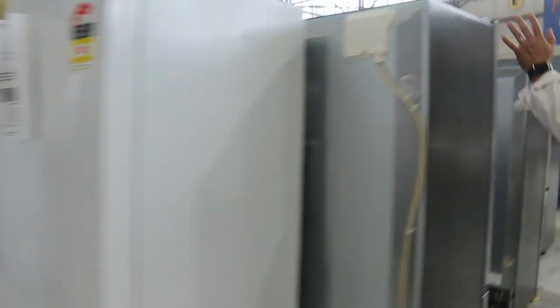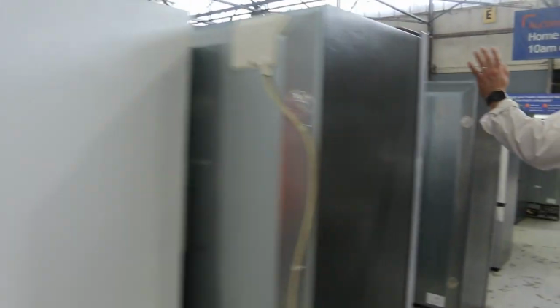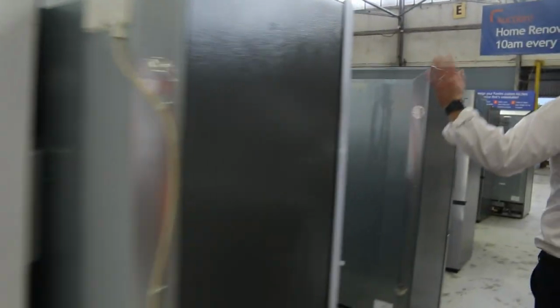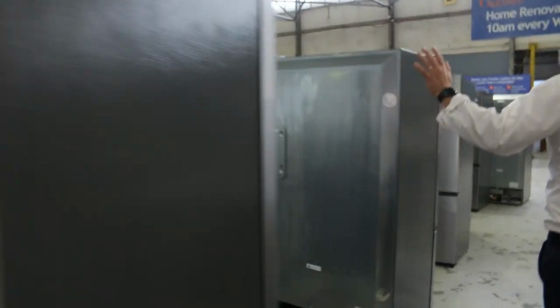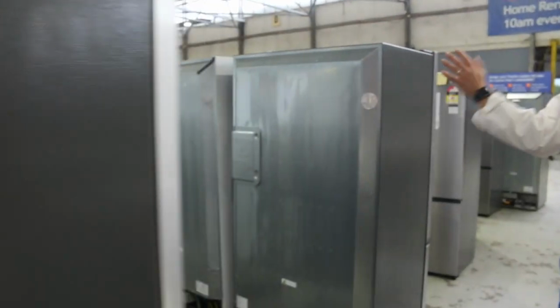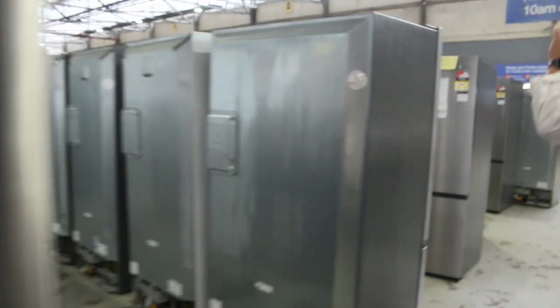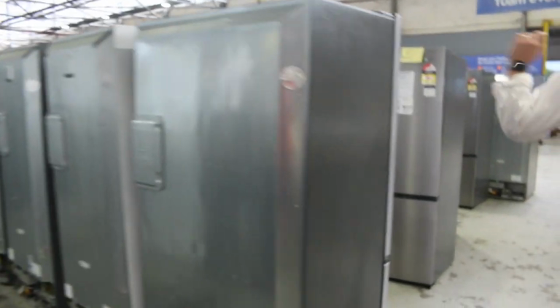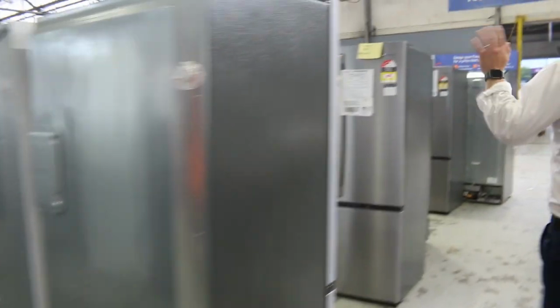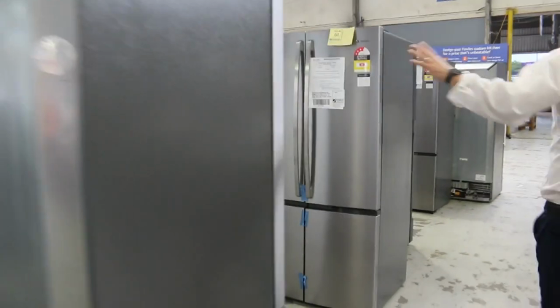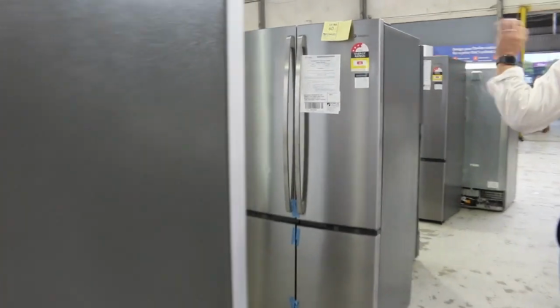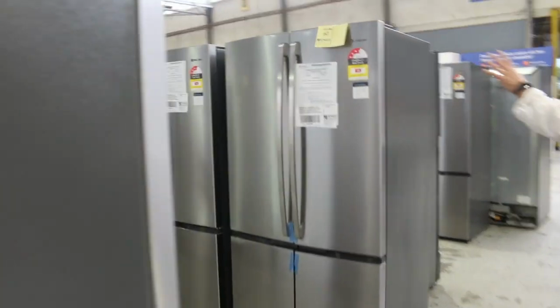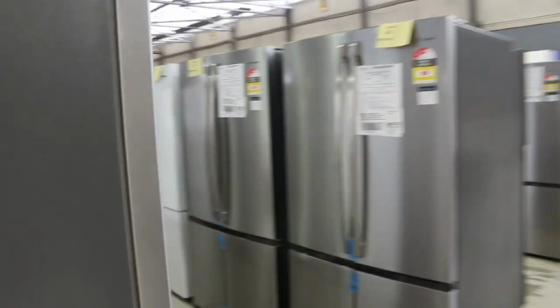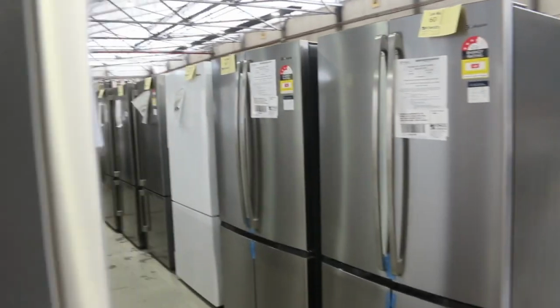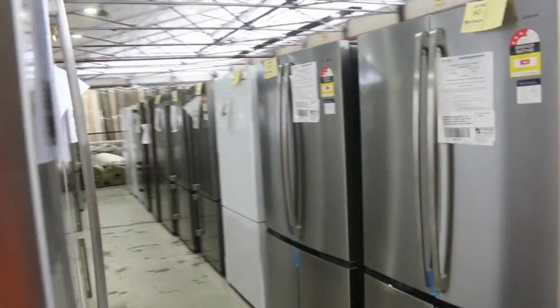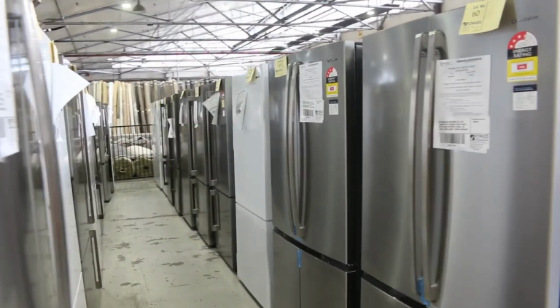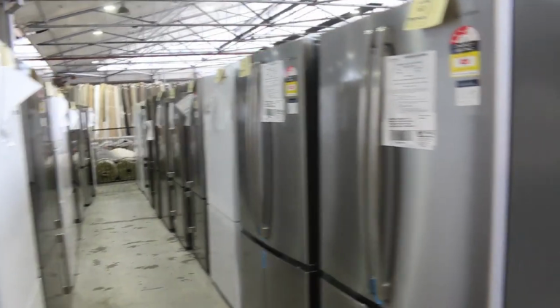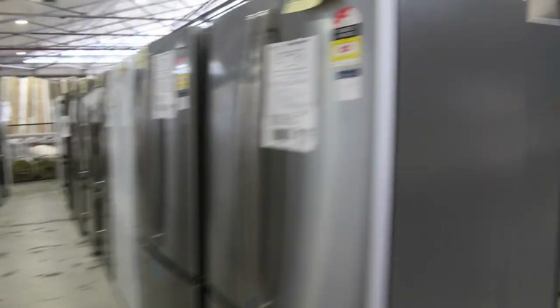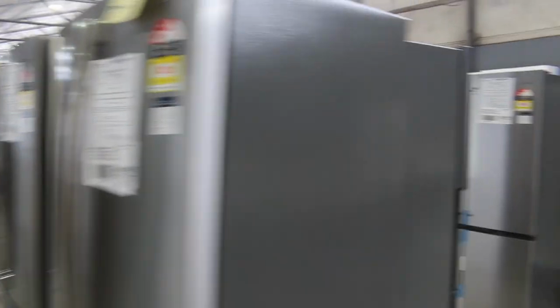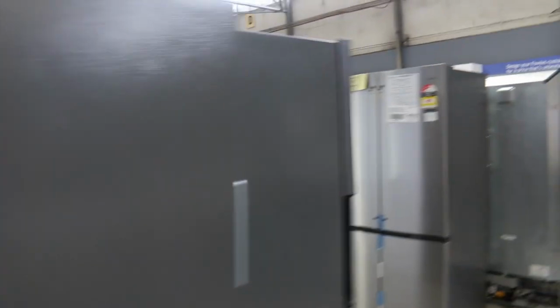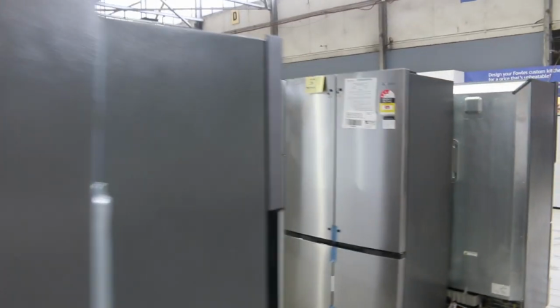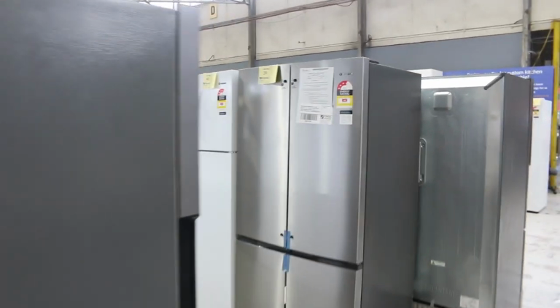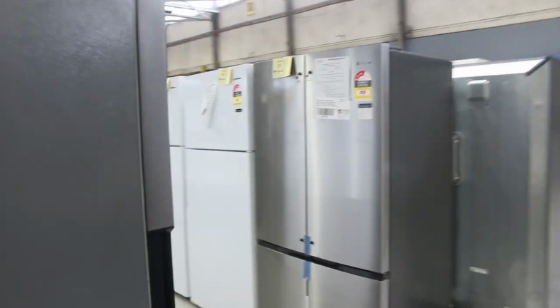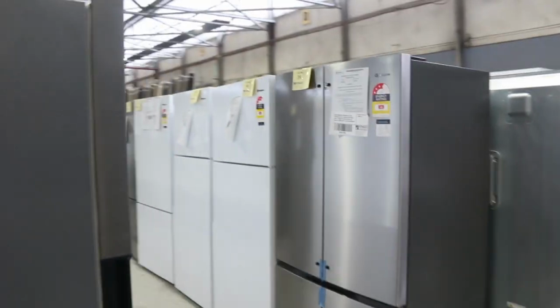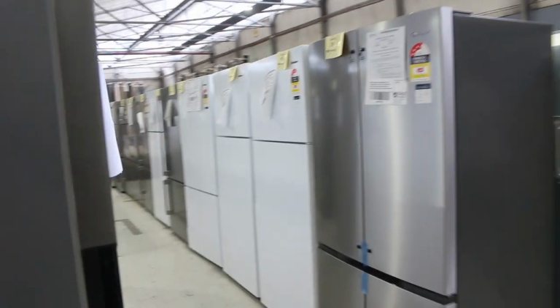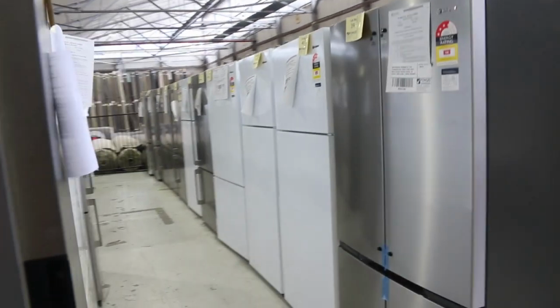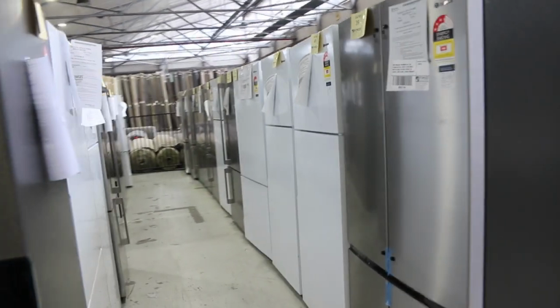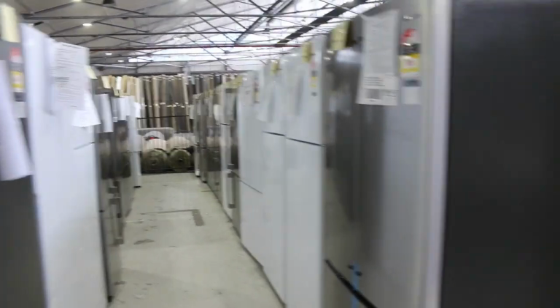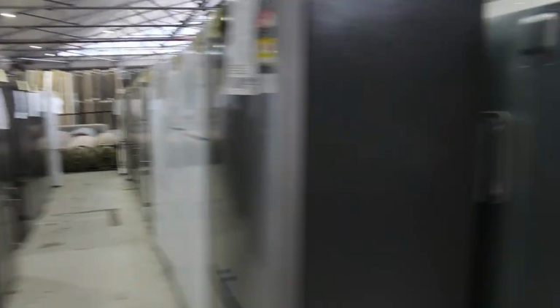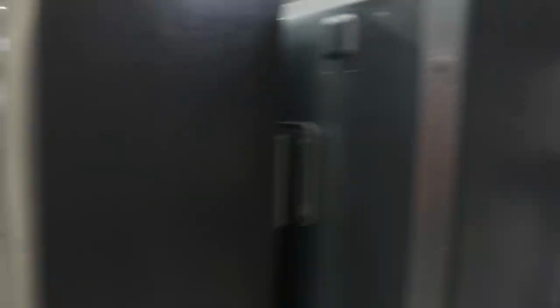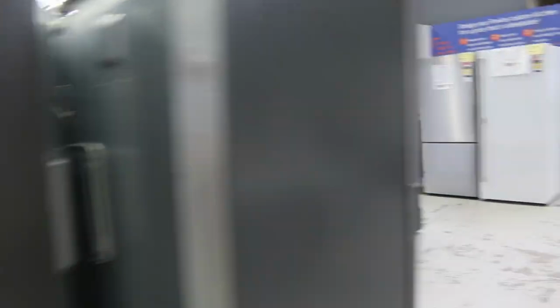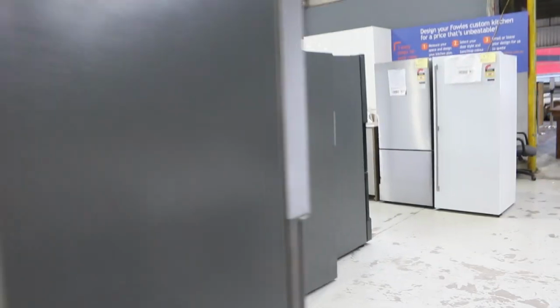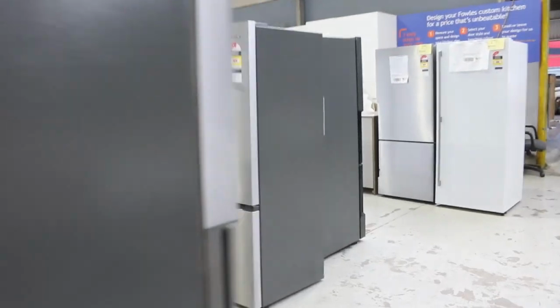Loads and loads of fridges through here — Electrolux, Kelvinator, Westinghouse. Again, half of what you'd pay out in the shops, all with at least 12 months factory warranty. So they're pretty good.